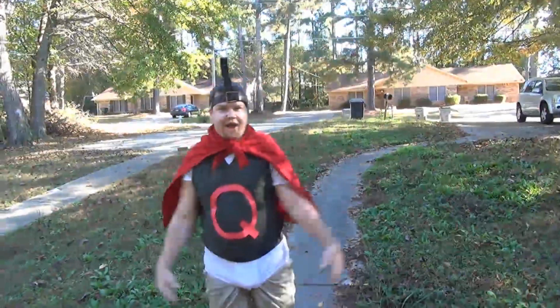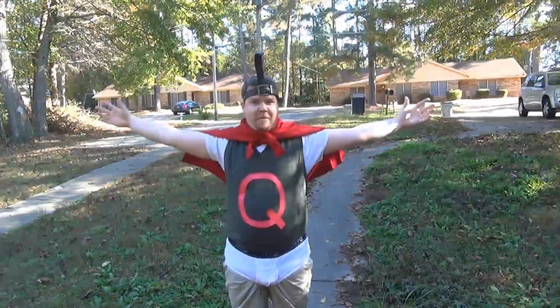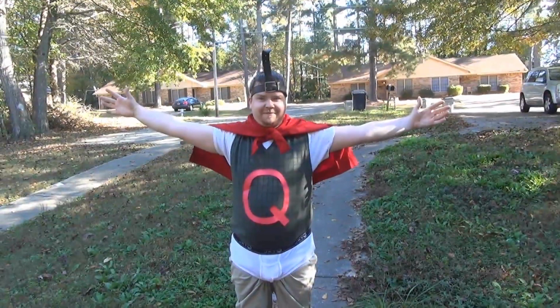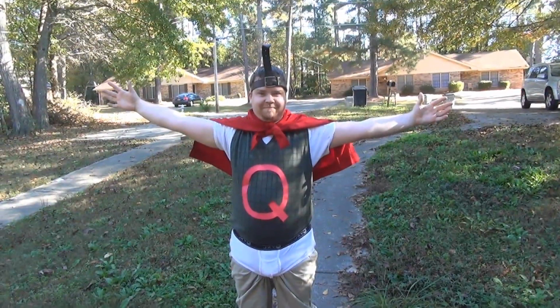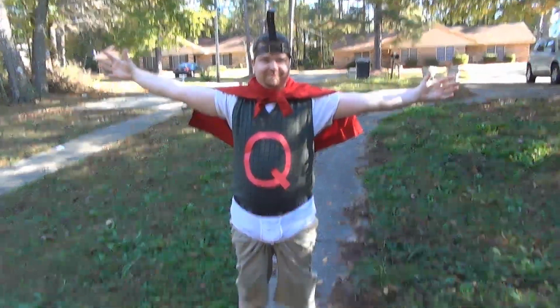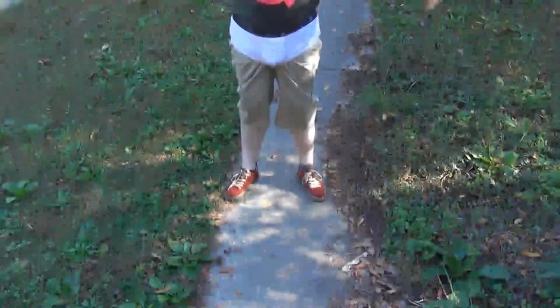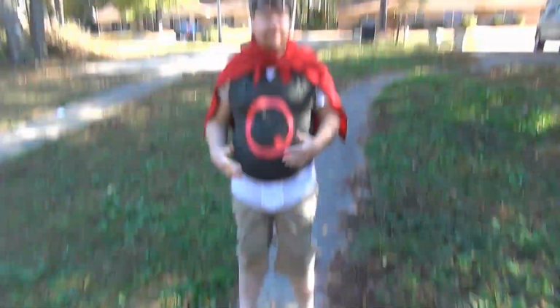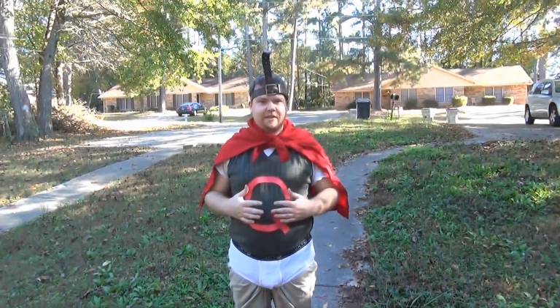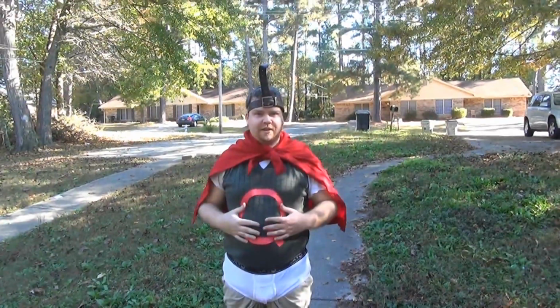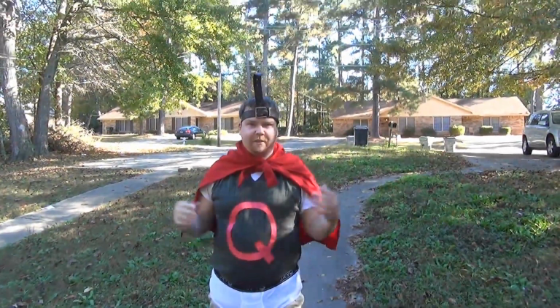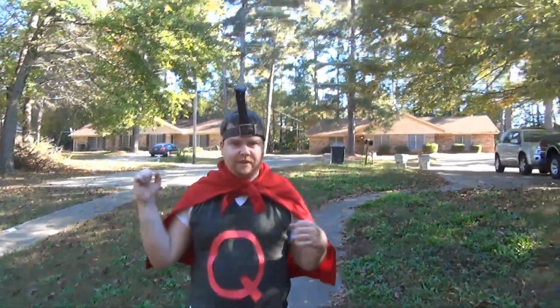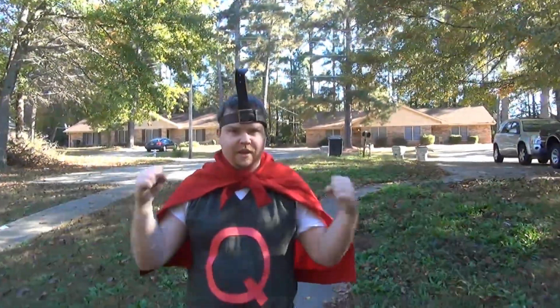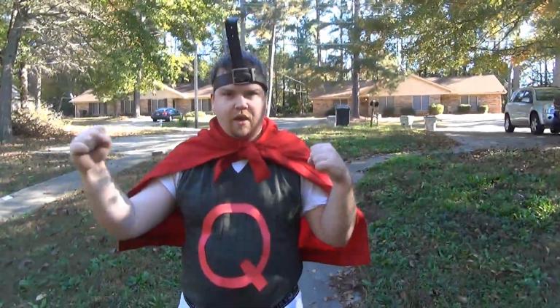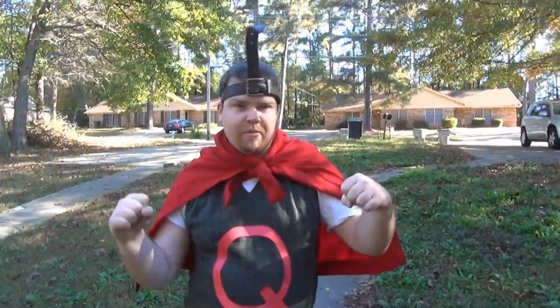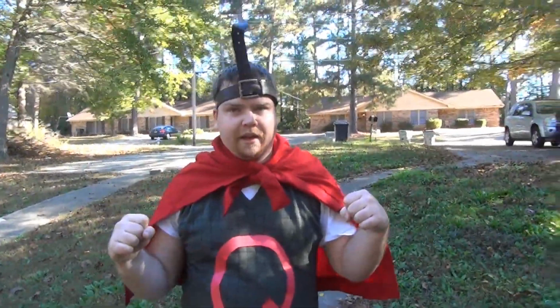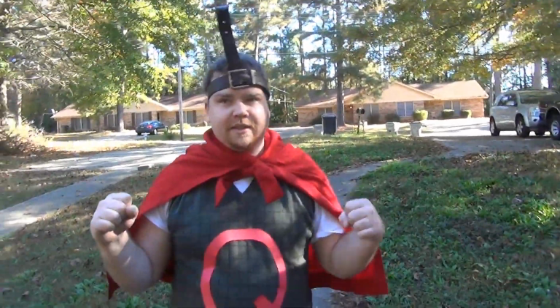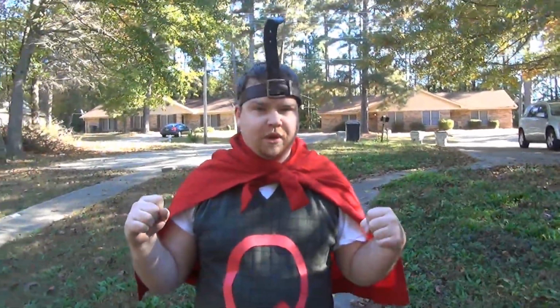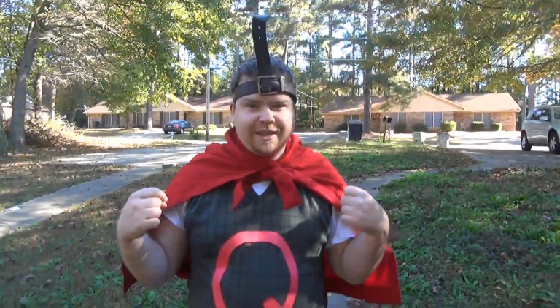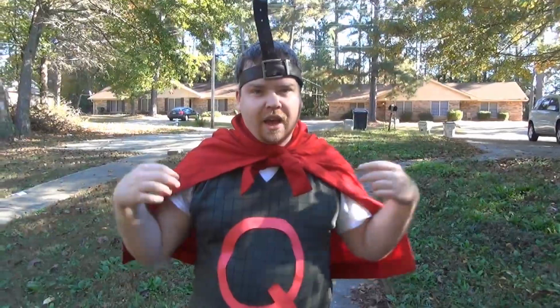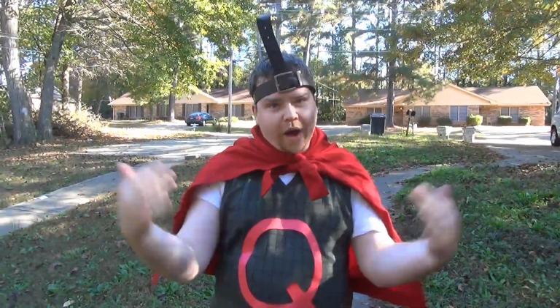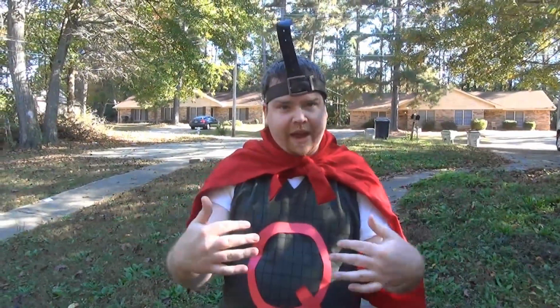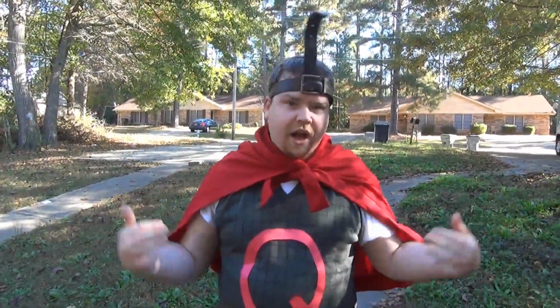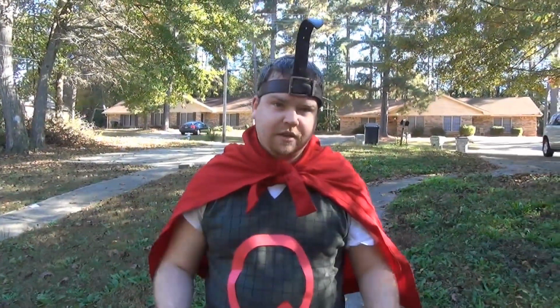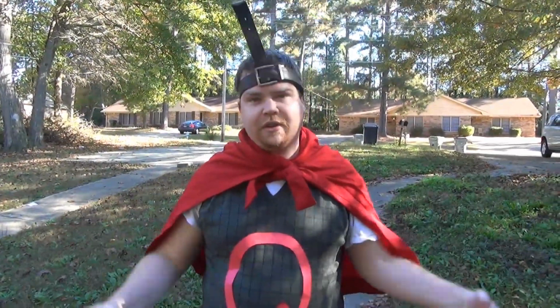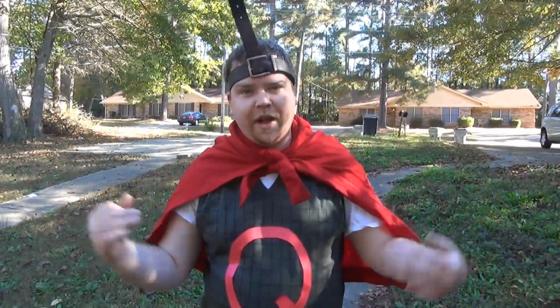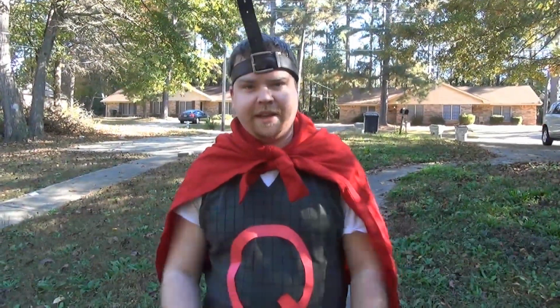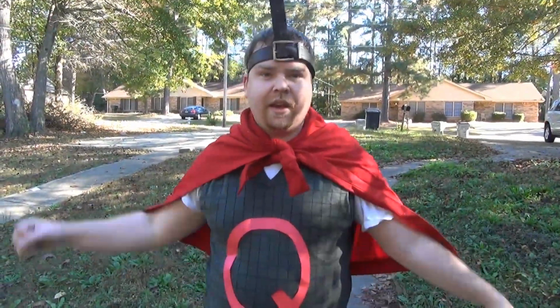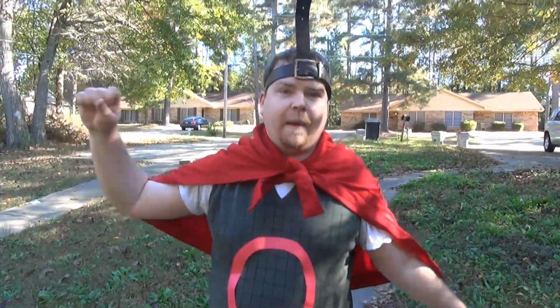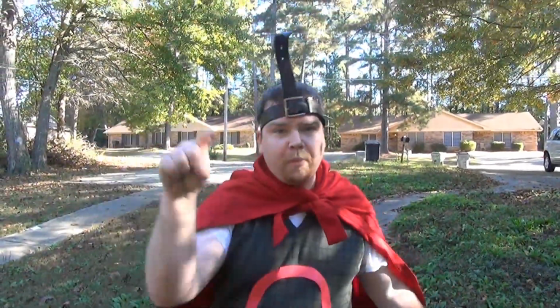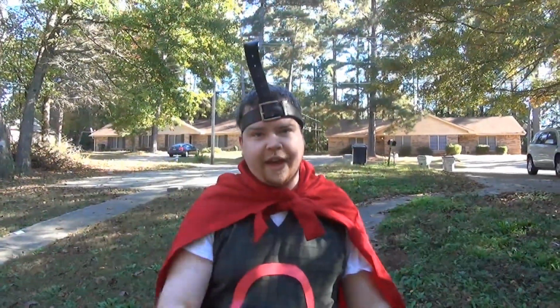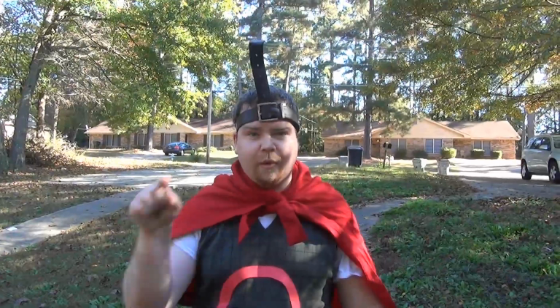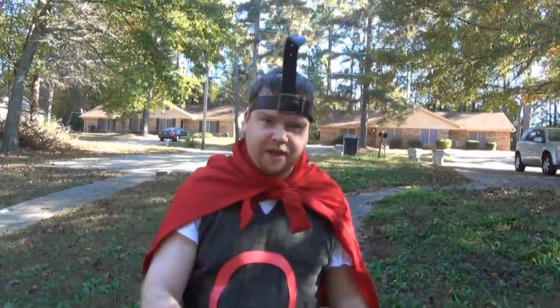I'm Quailman! Welcome to 13 Days of Halloween. This is the super quick, easy Quailman costume. If you don't know who Quailman is, then poop on your face — go watch some Doug.